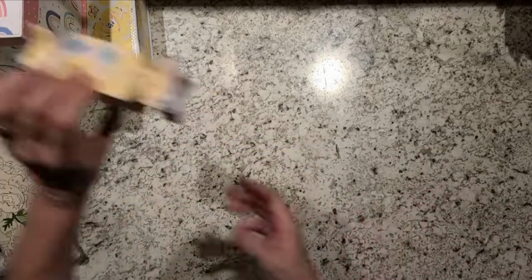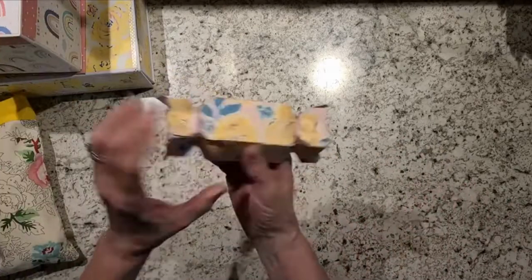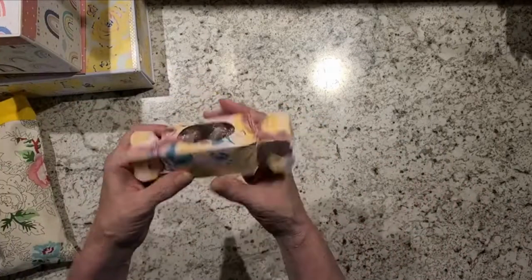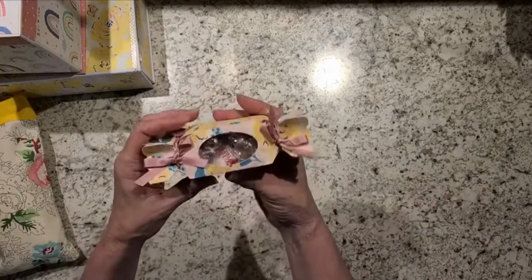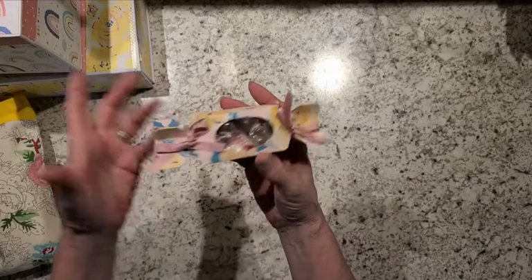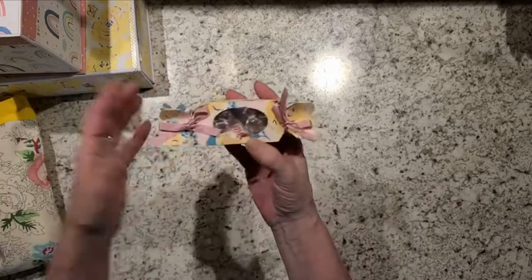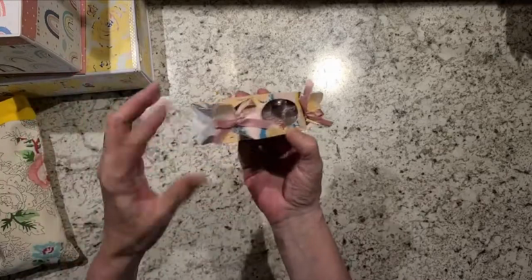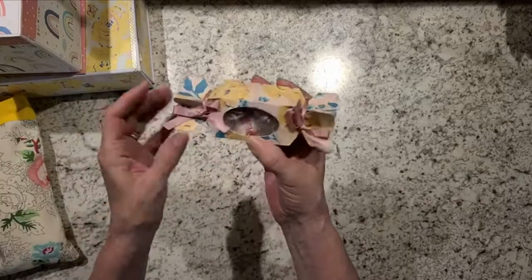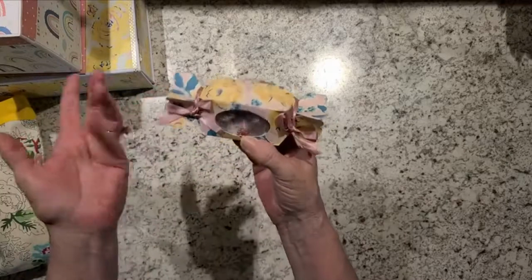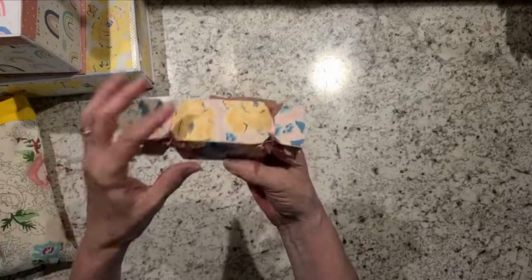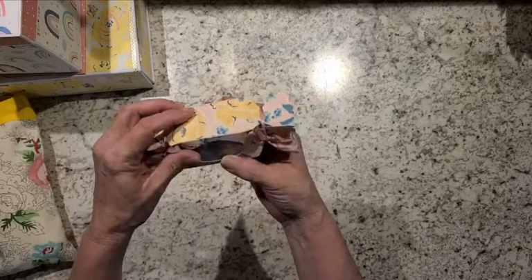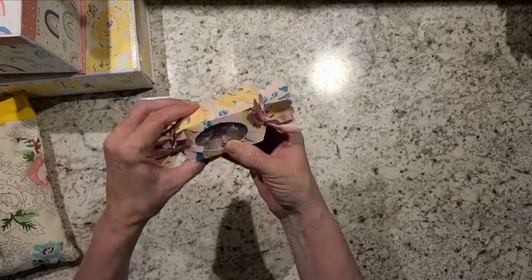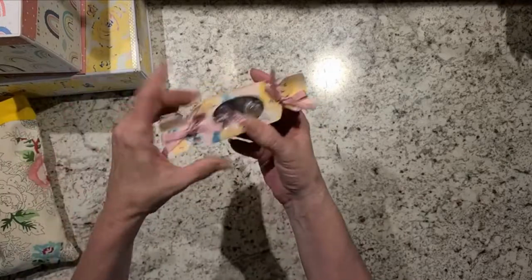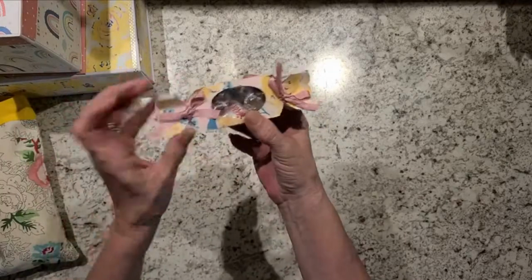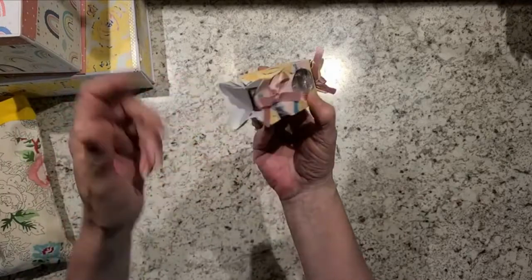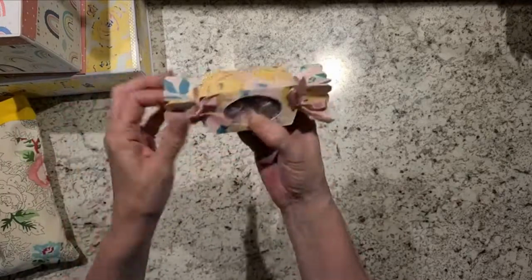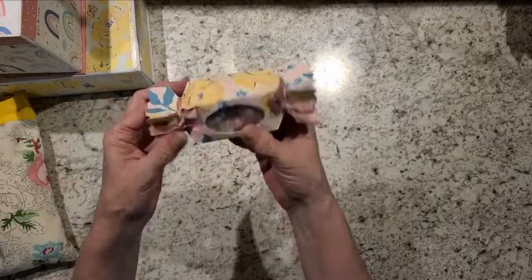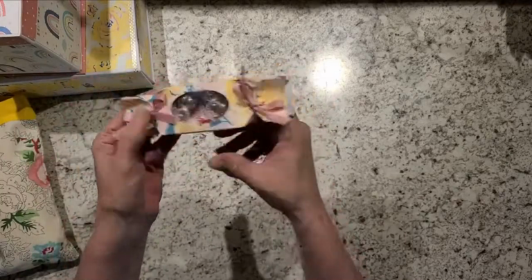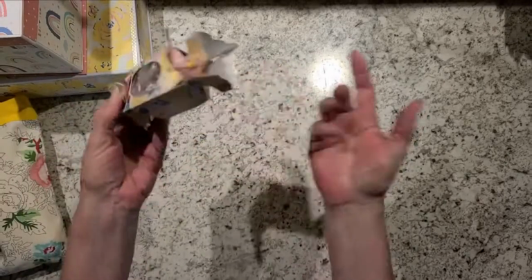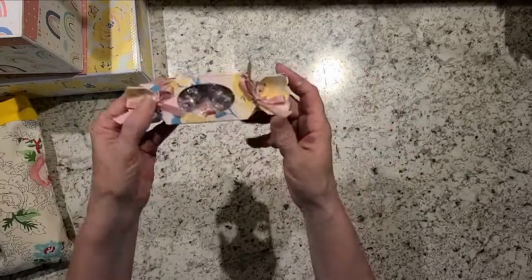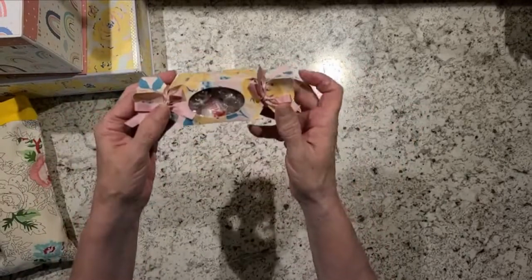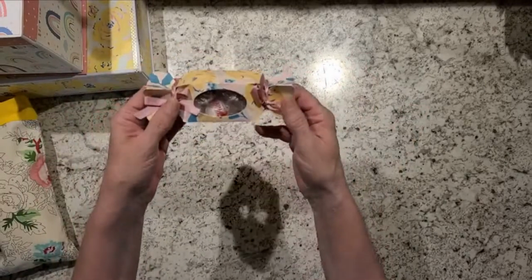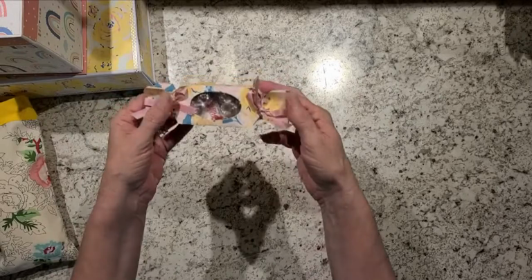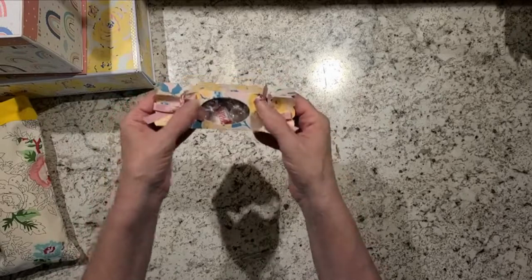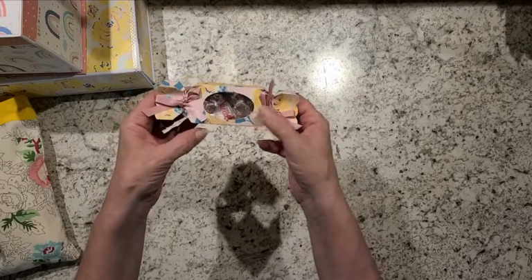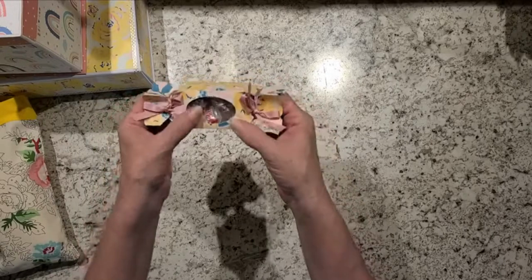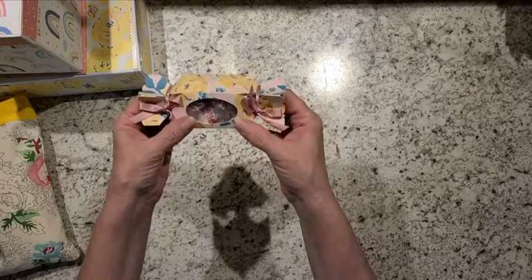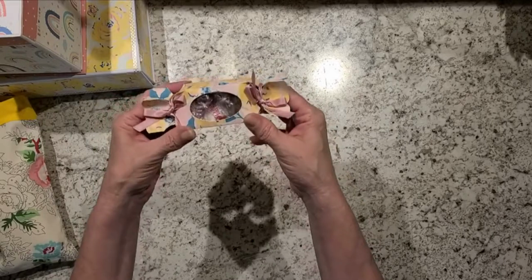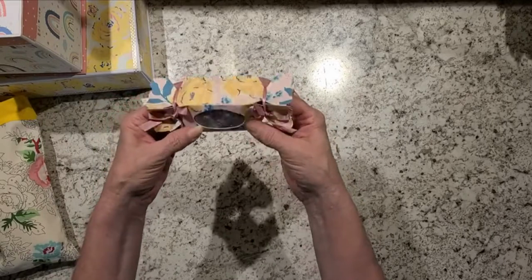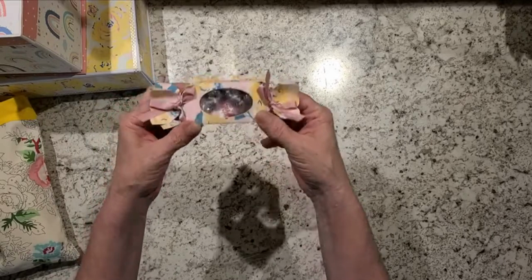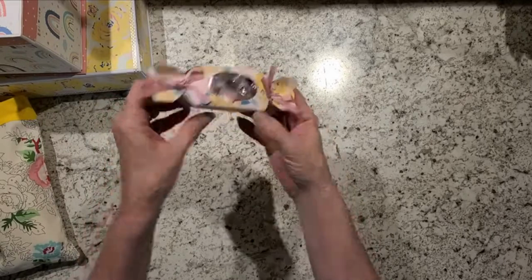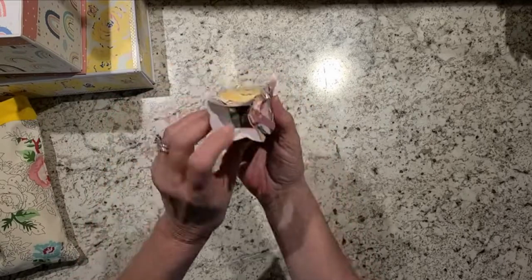I just made a little pop cracker box — popper box, whatever you want to call them. I just filled them up with some little hard candies.